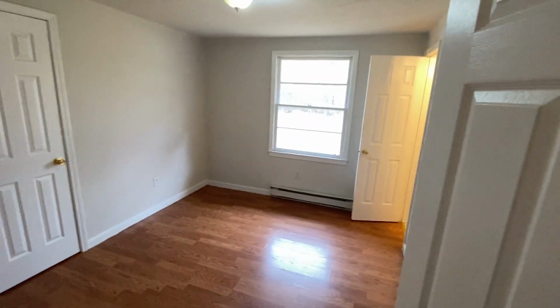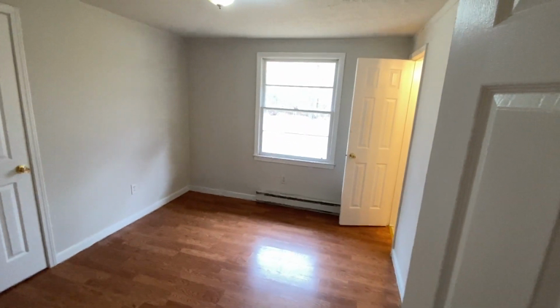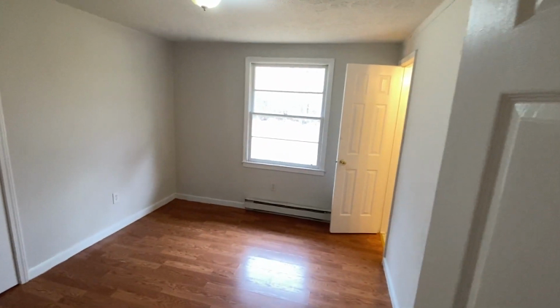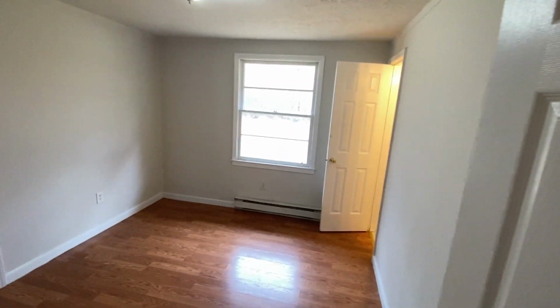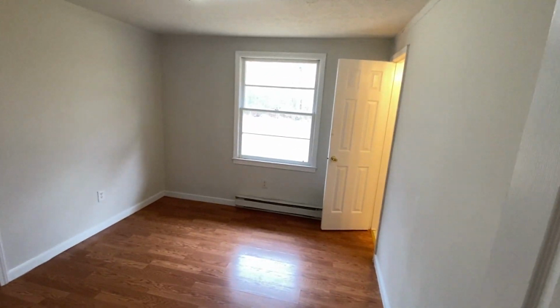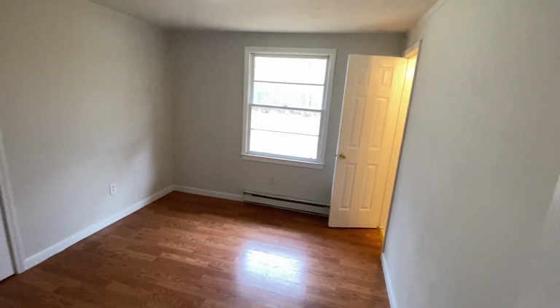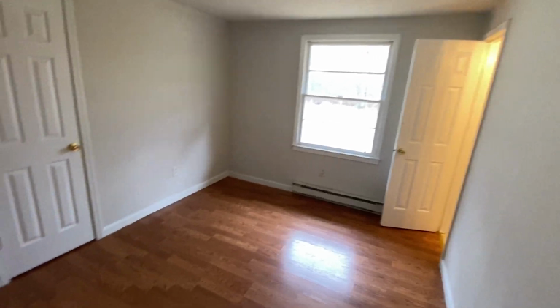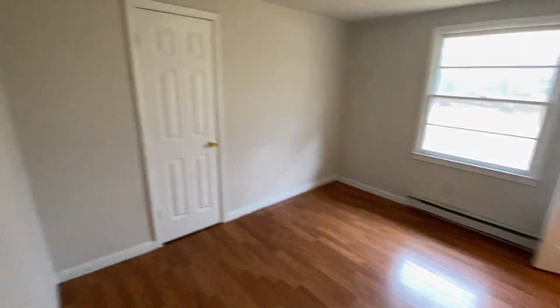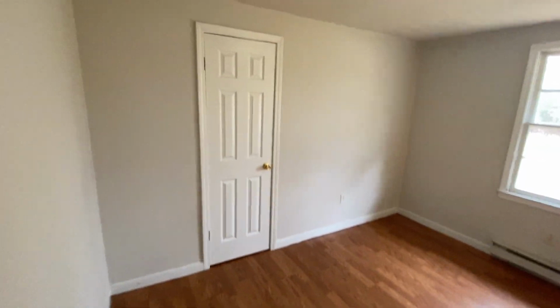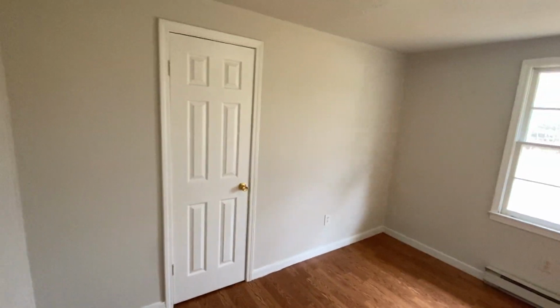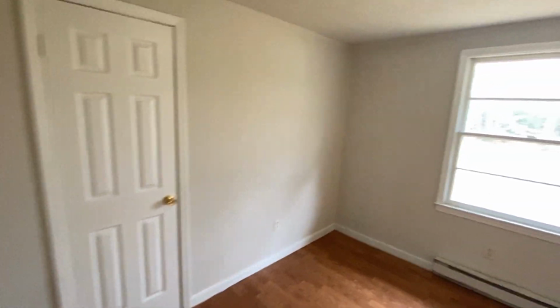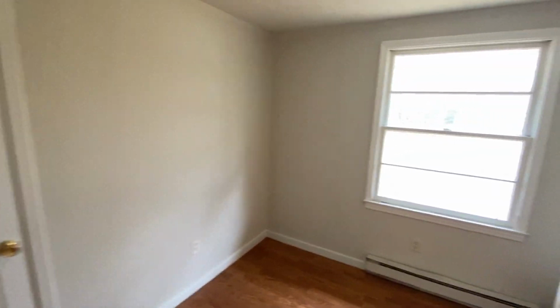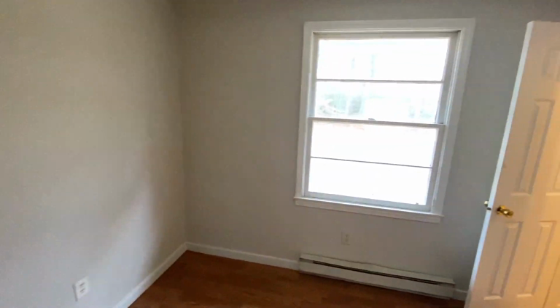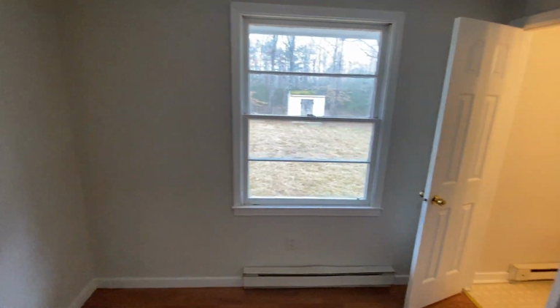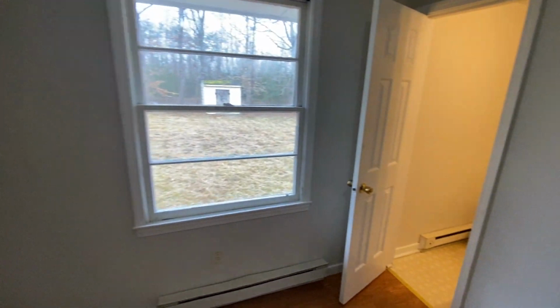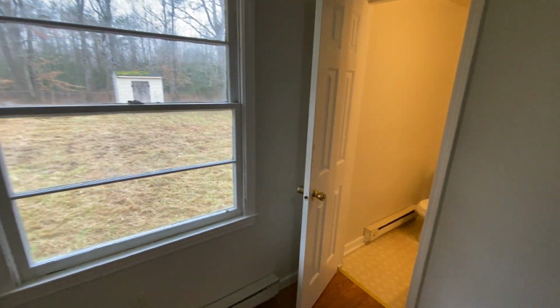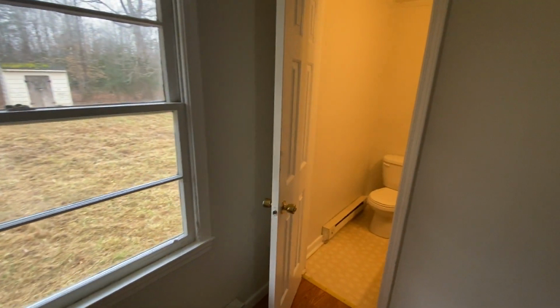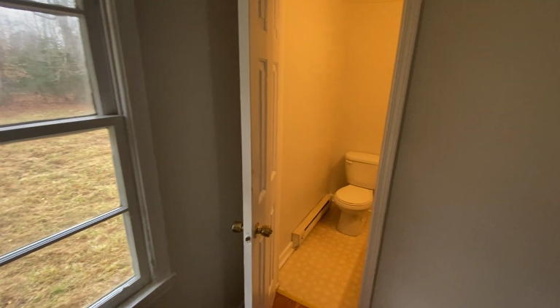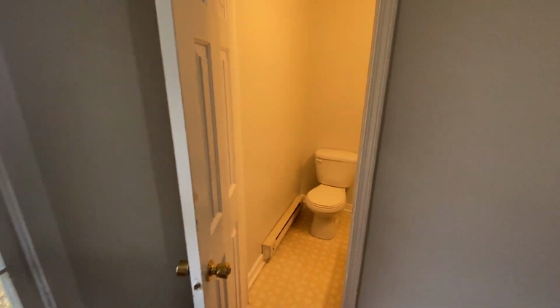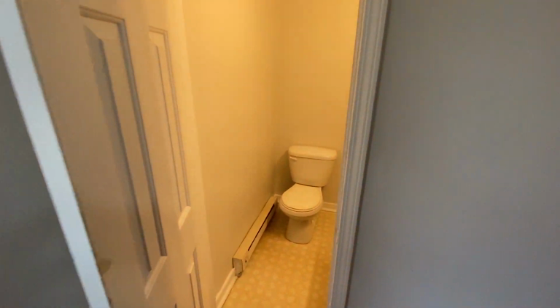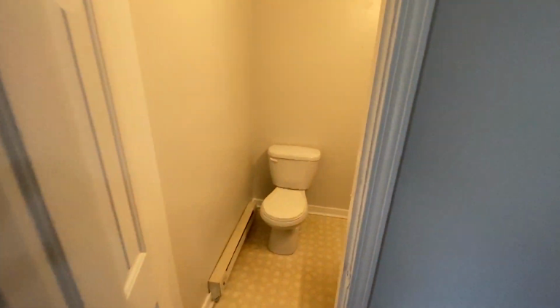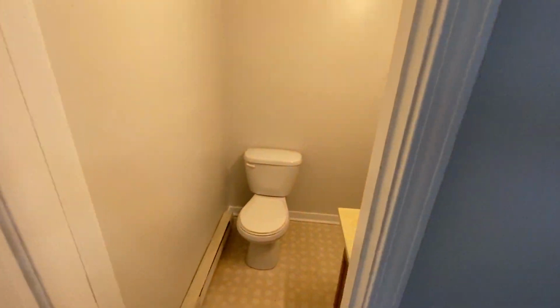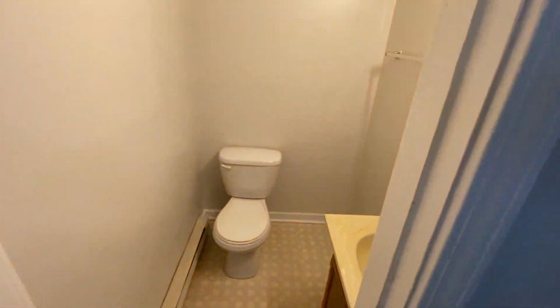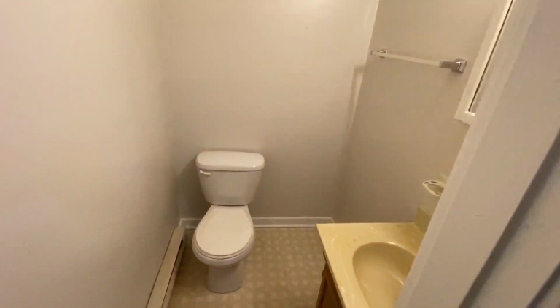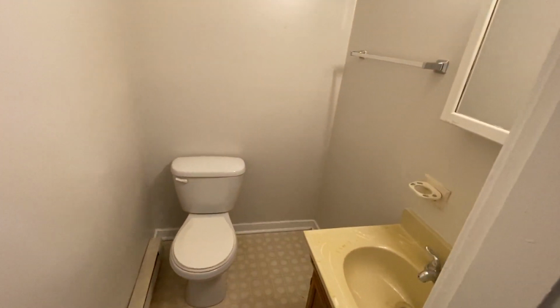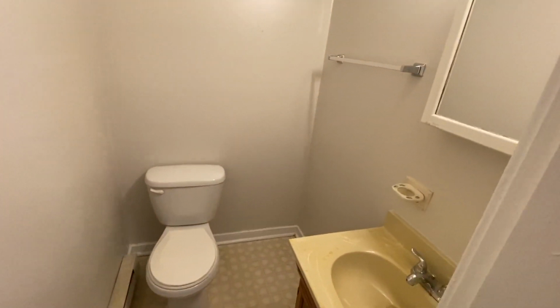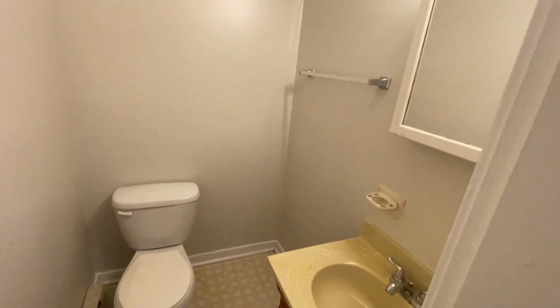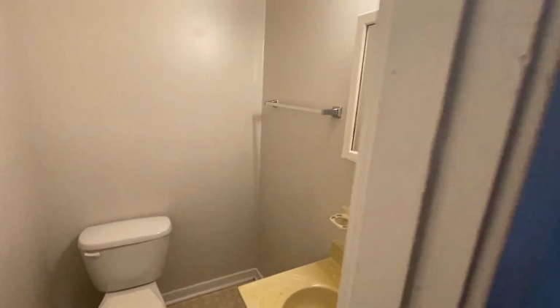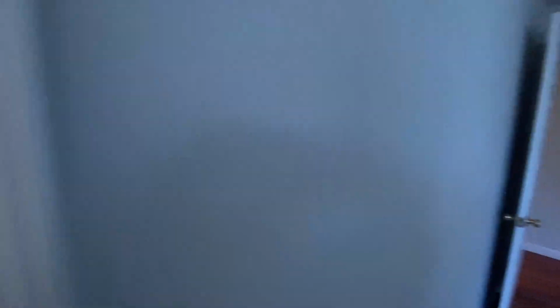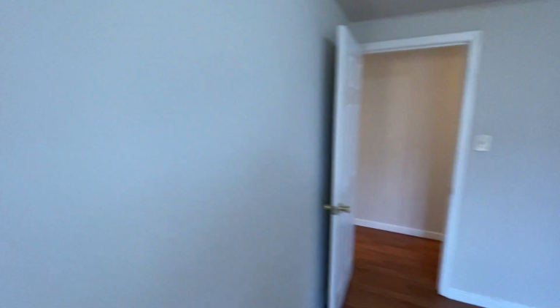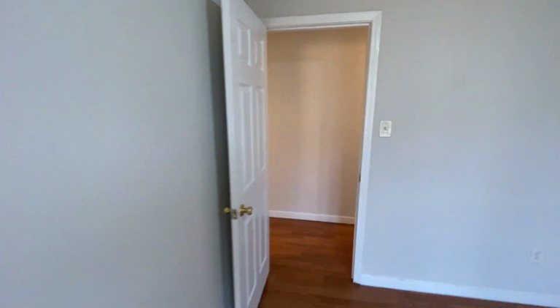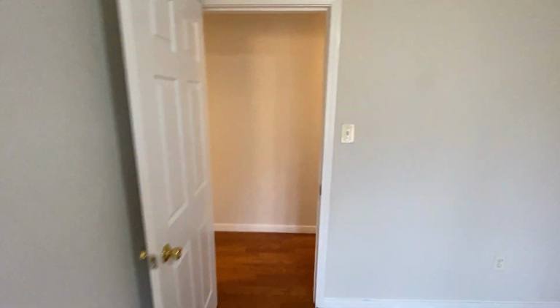First bedroom — this one faces the backyard. This one also is the one with the half bath attached to it, so it is the master bedroom.